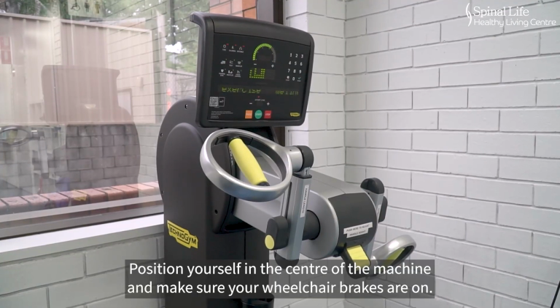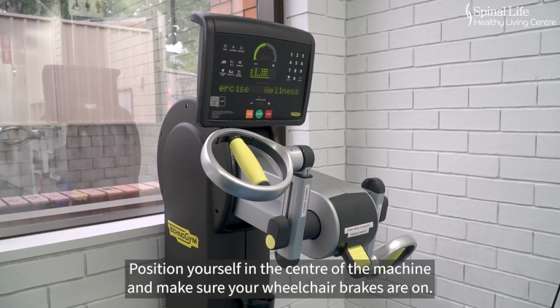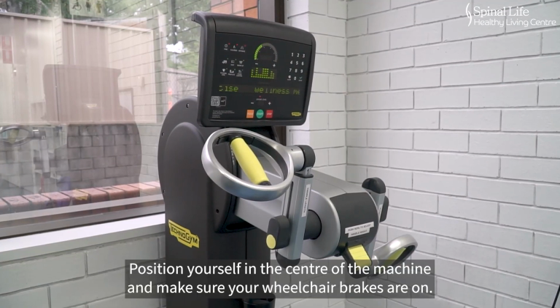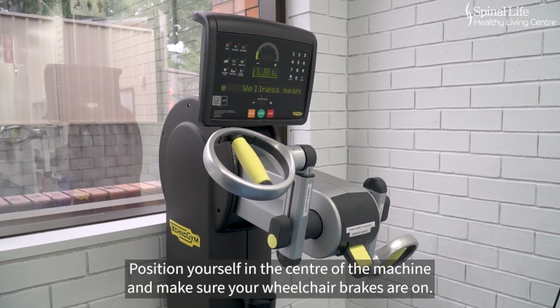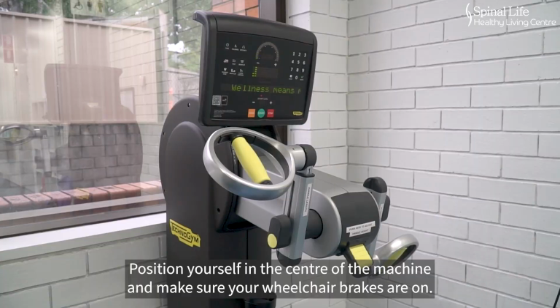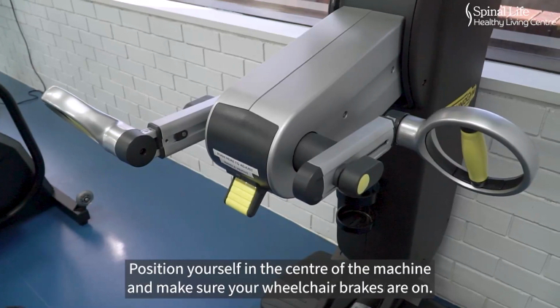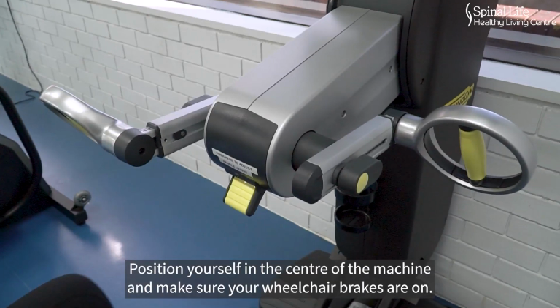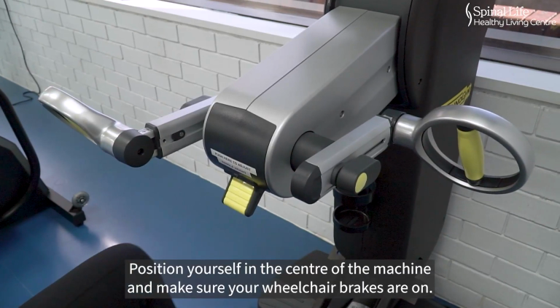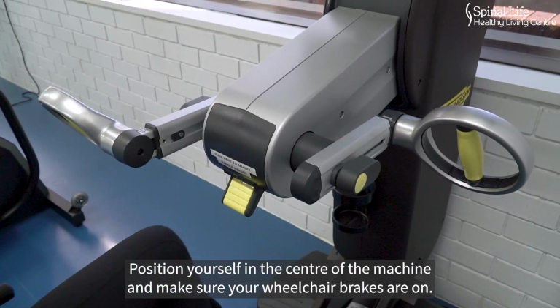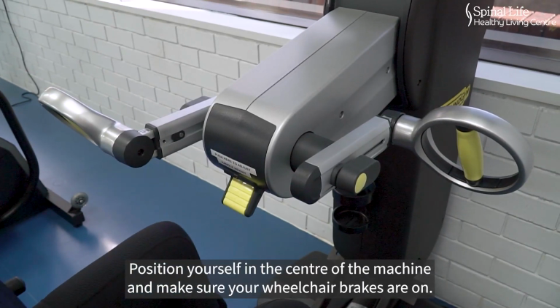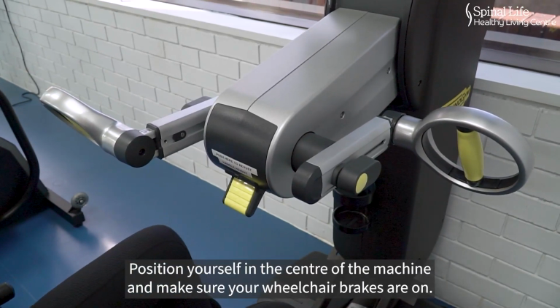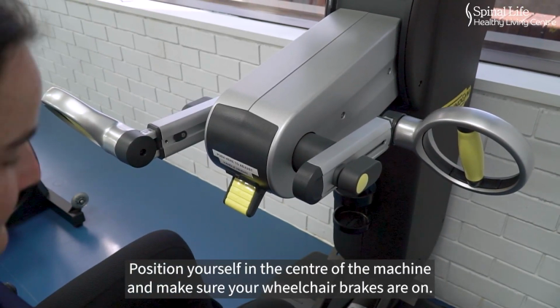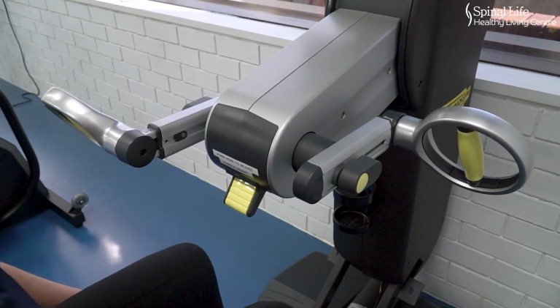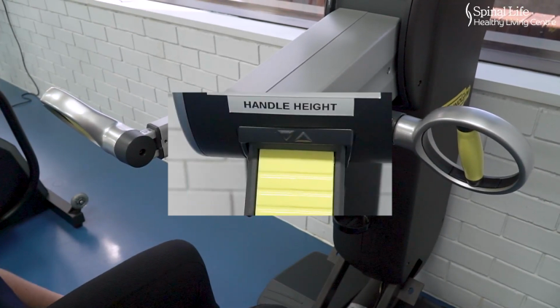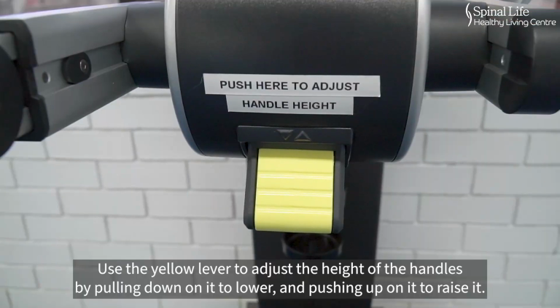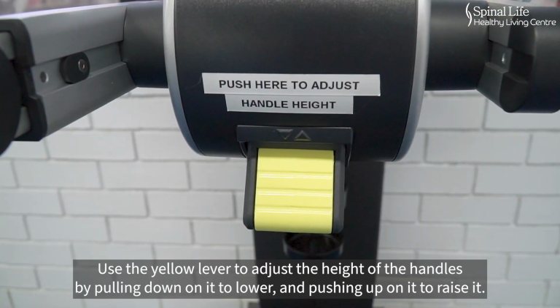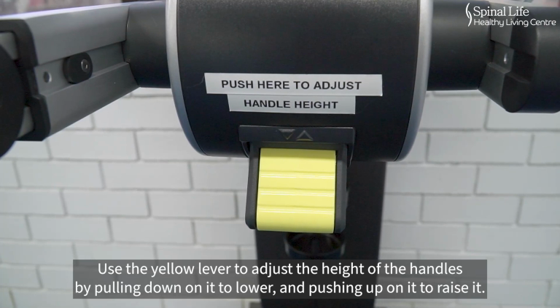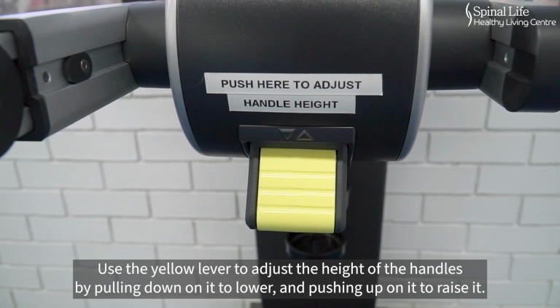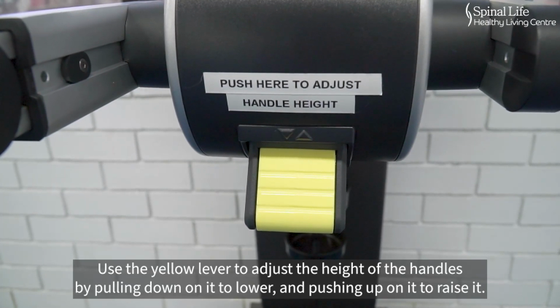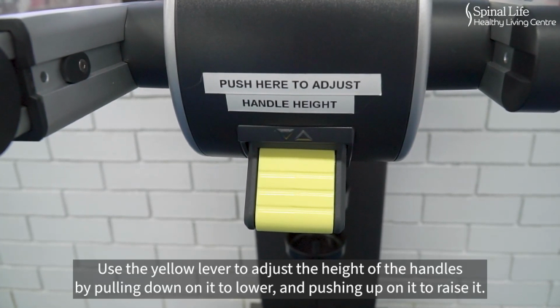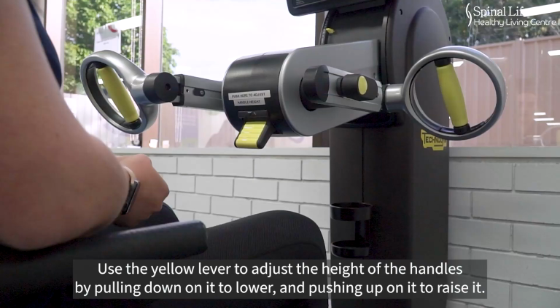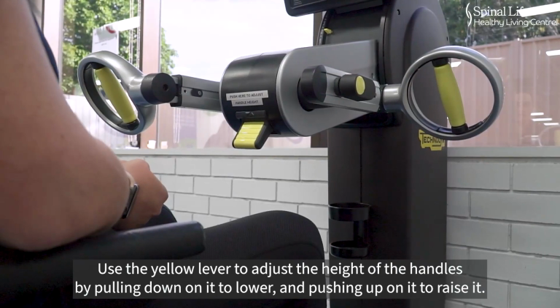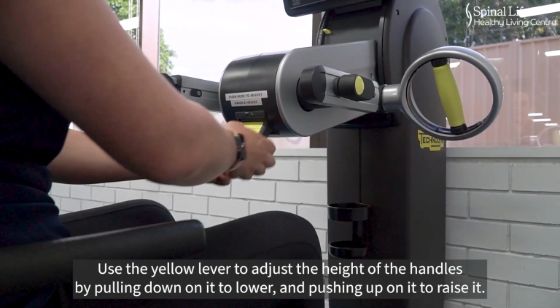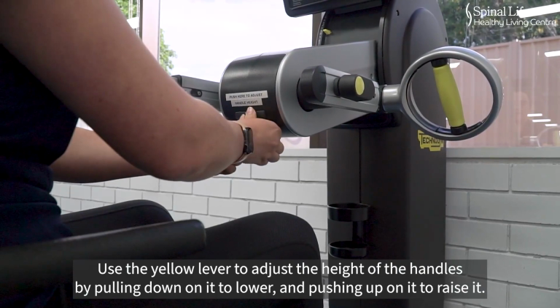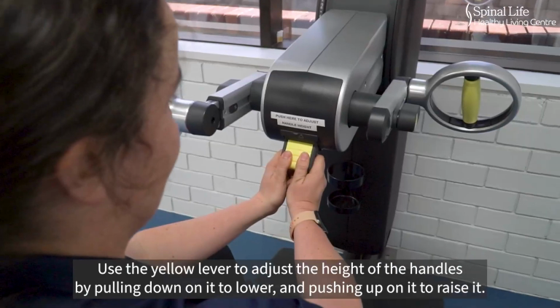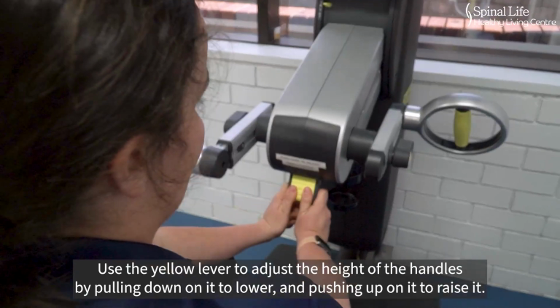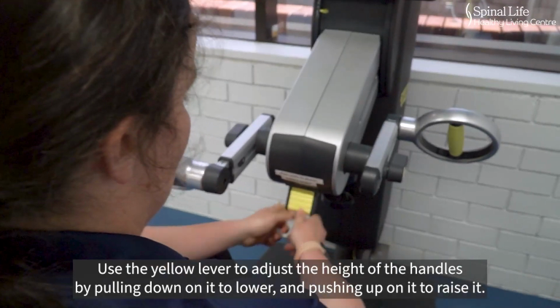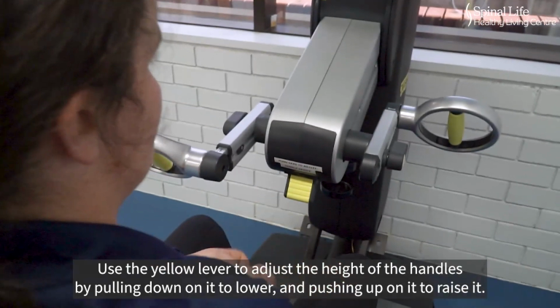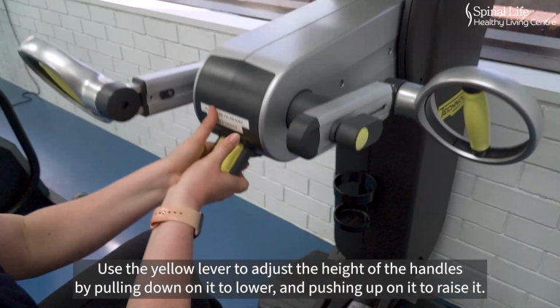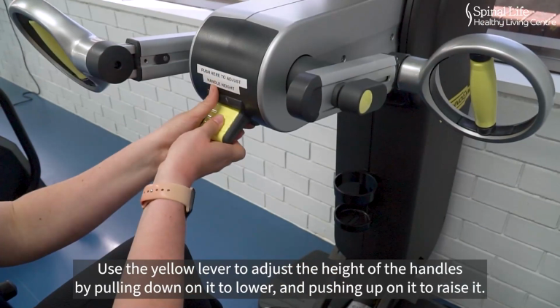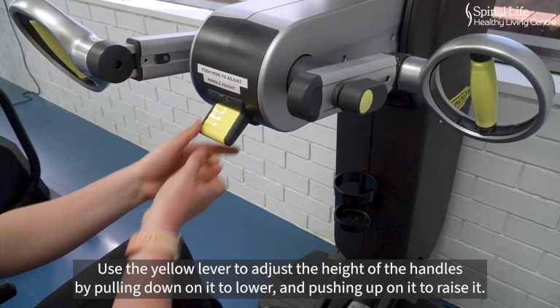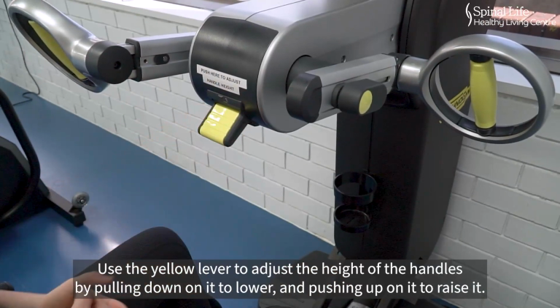Position yourself in the centre of the machine and make sure your wheelchair brakes are on. Use the yellow lever to adjust the height of the handles by pulling down on it to lower and pushing up on it to raise it.